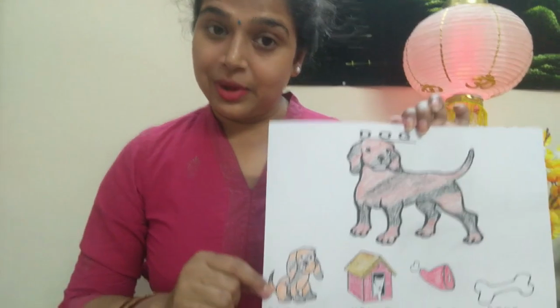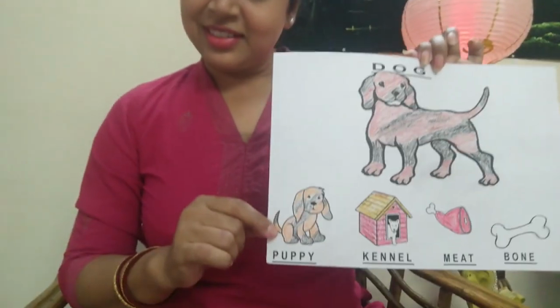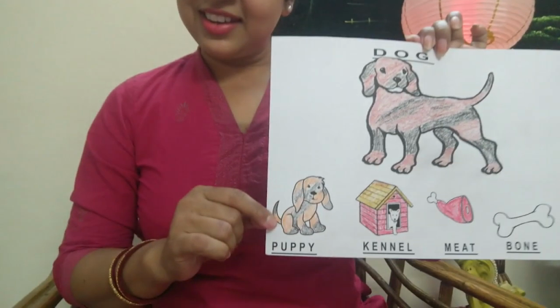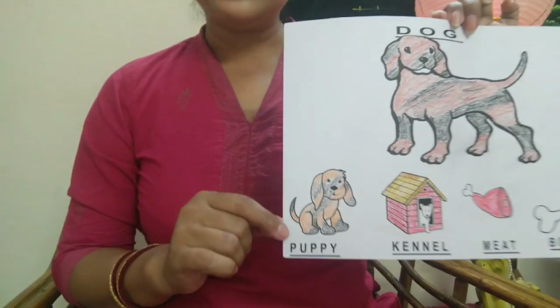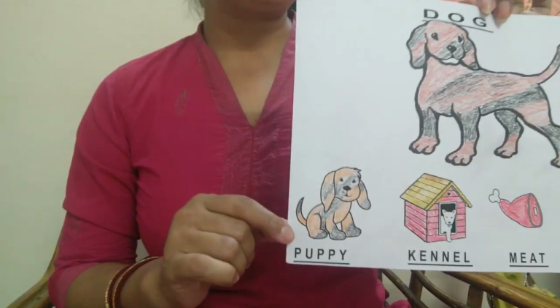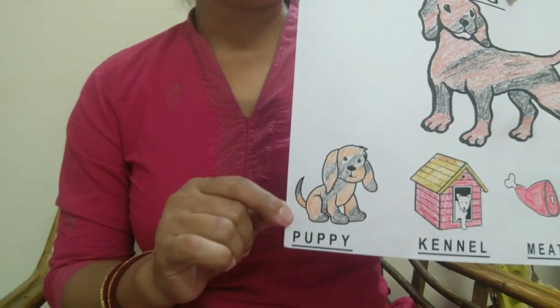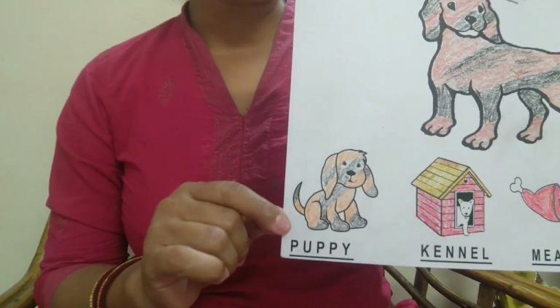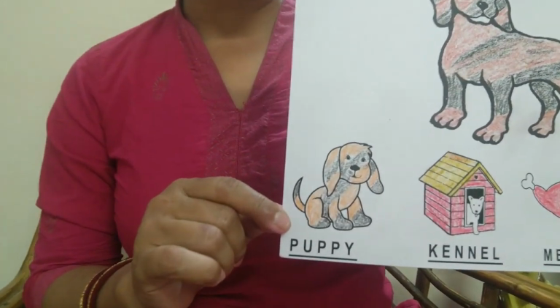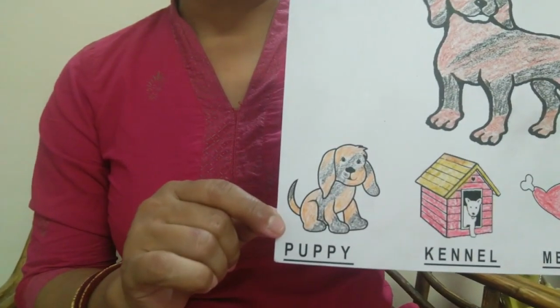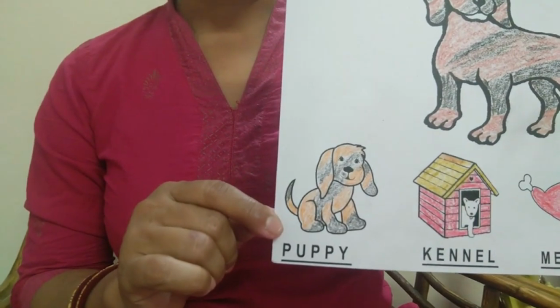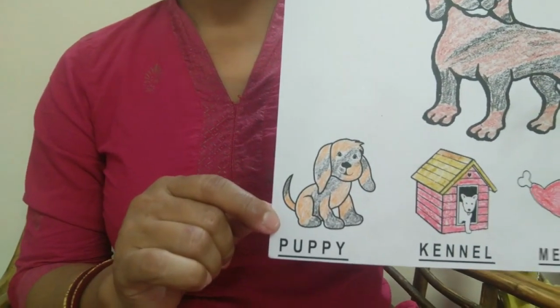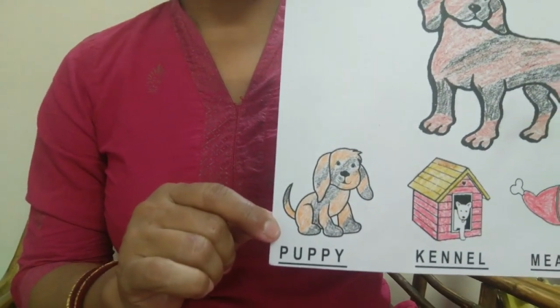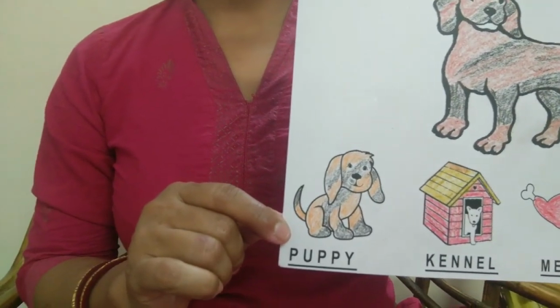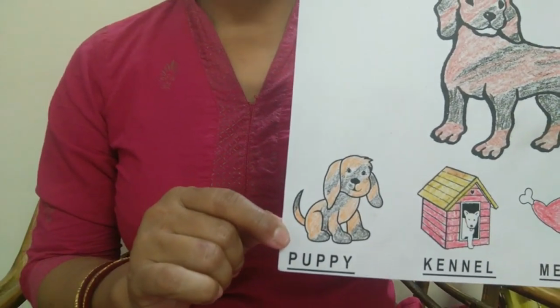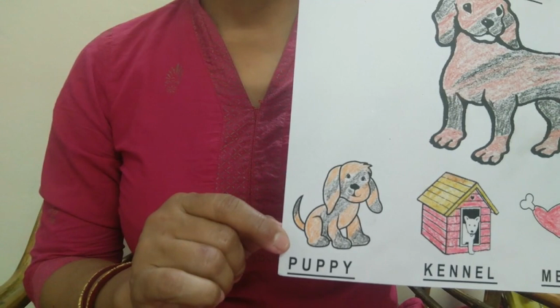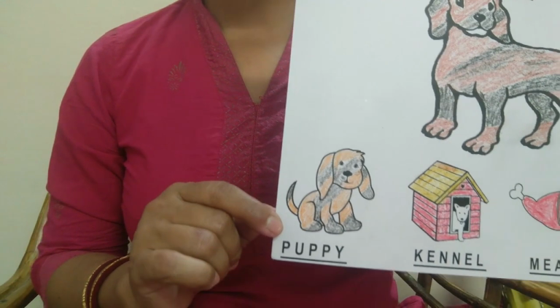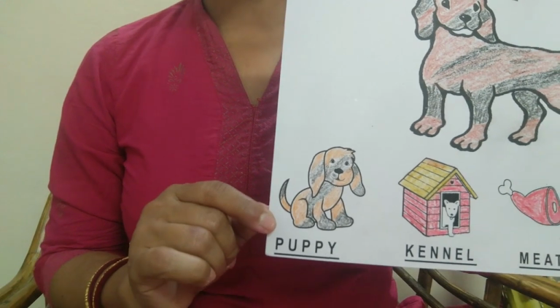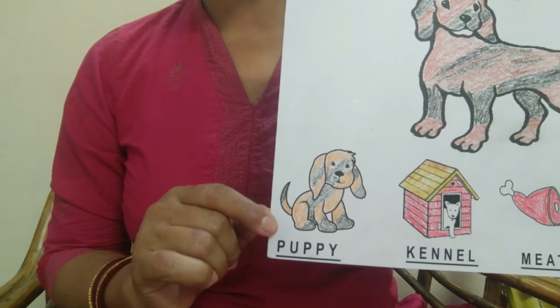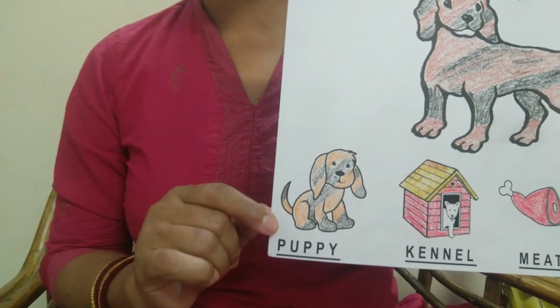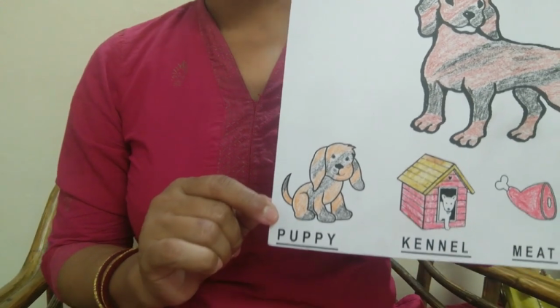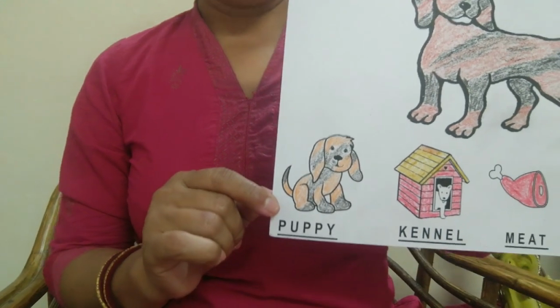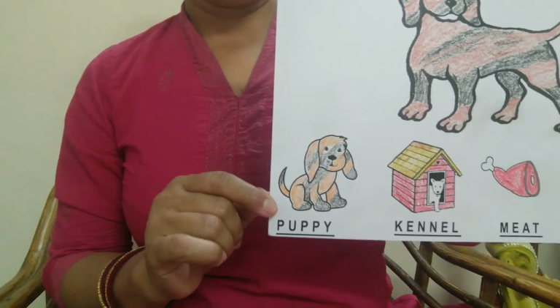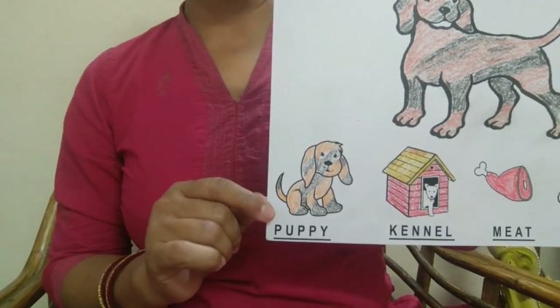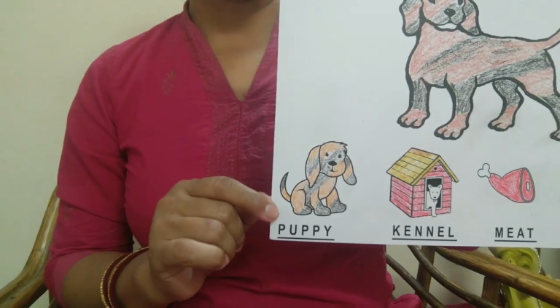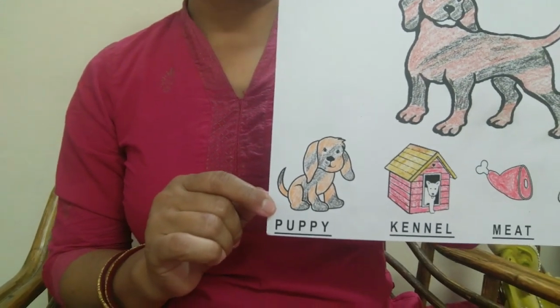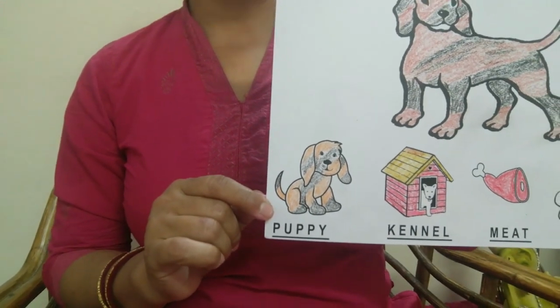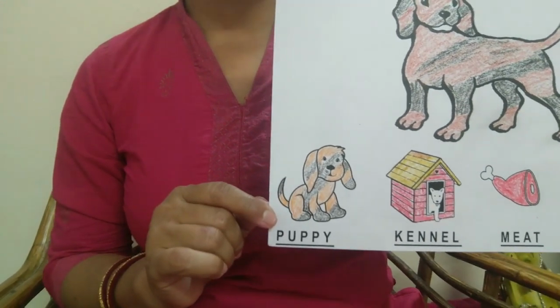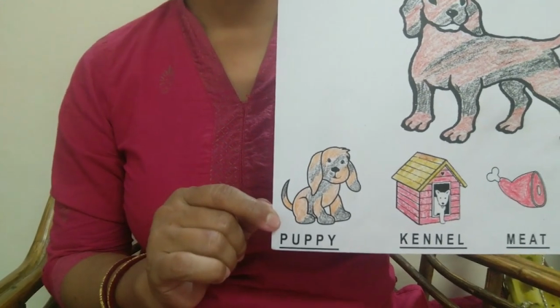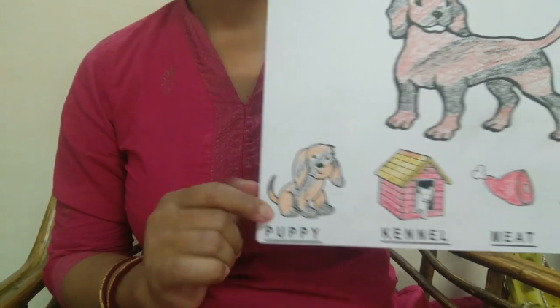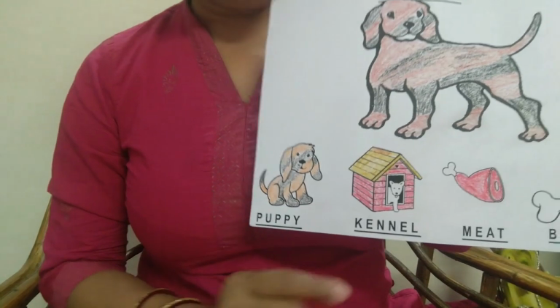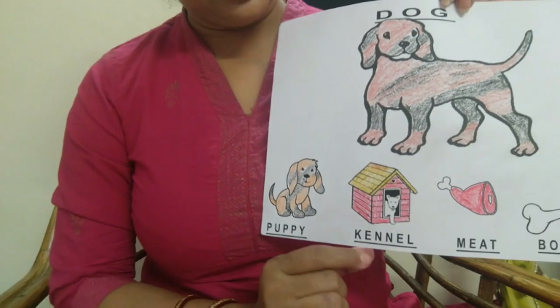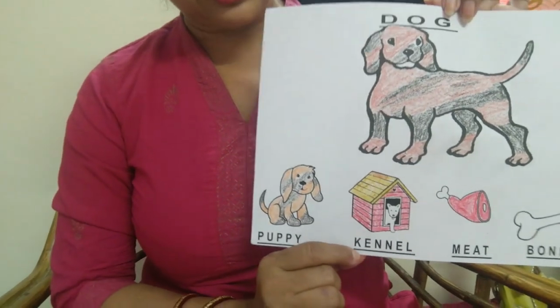What is this? This is the baby dog. Baby dog is also called puppy.